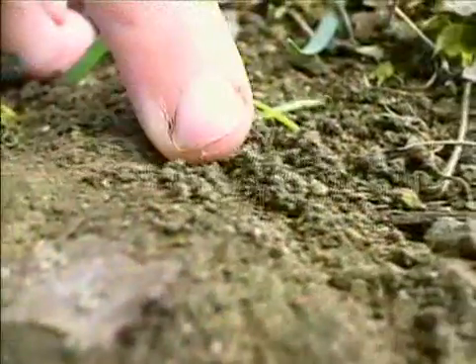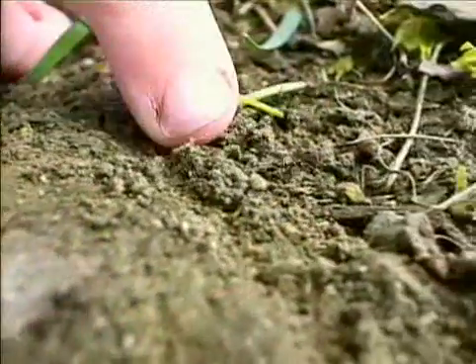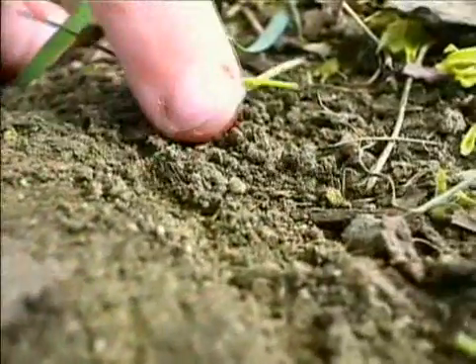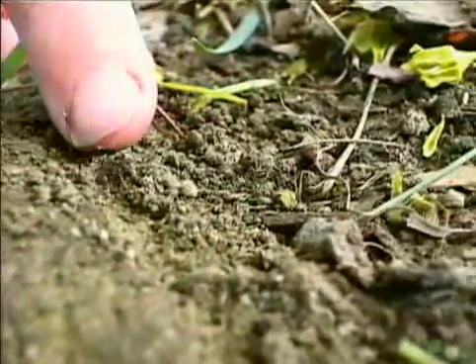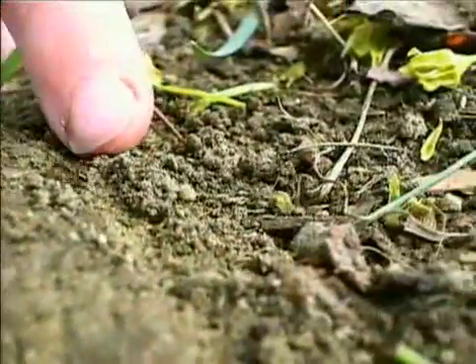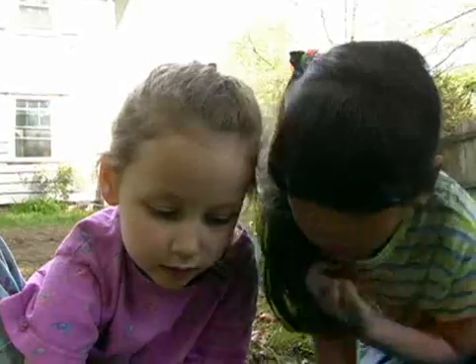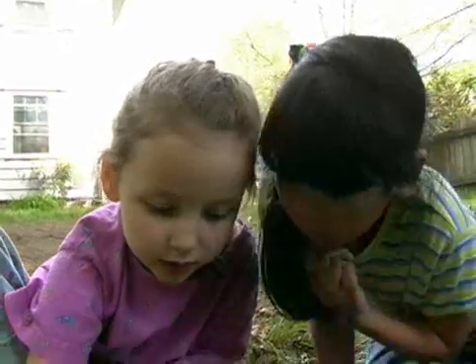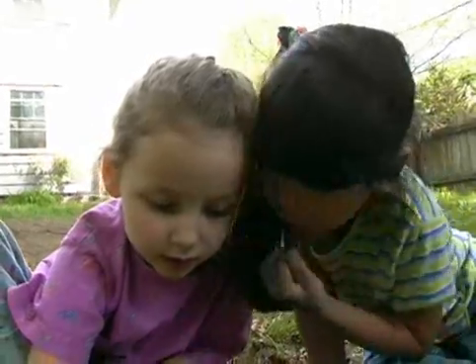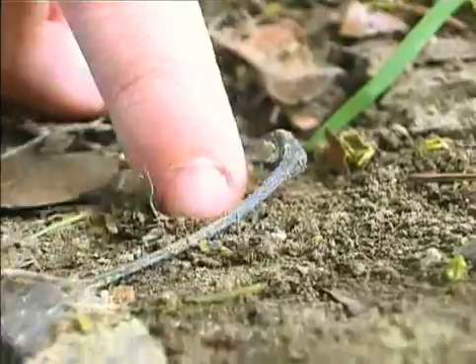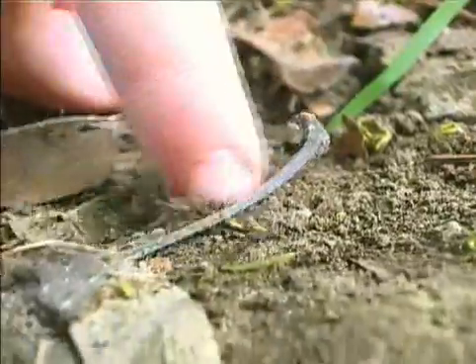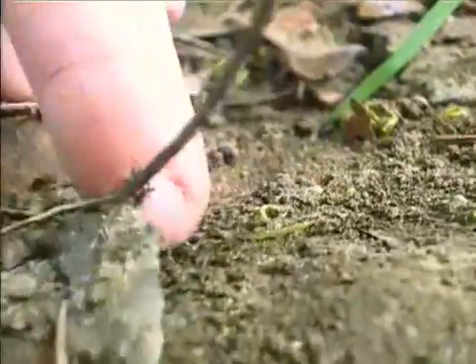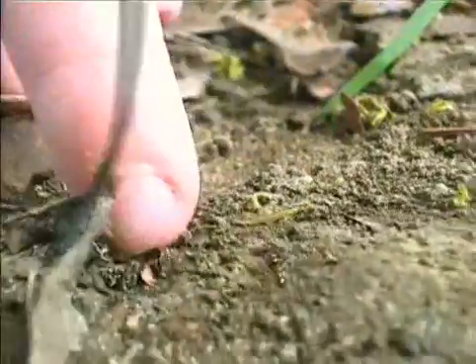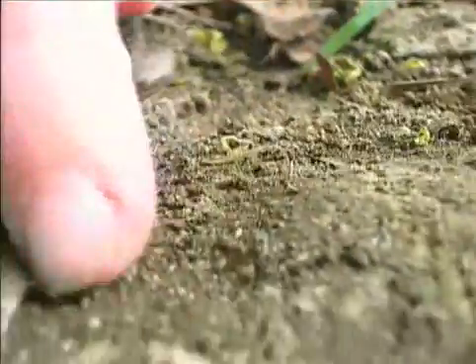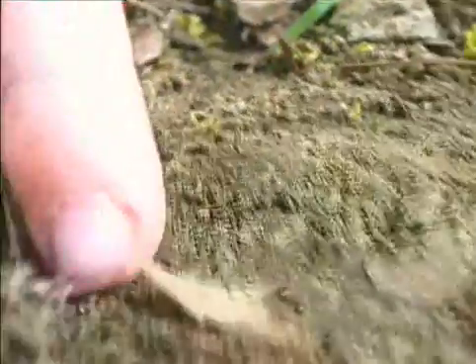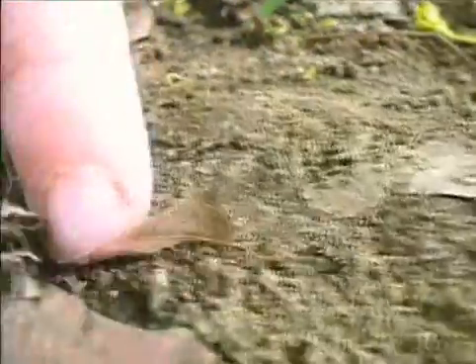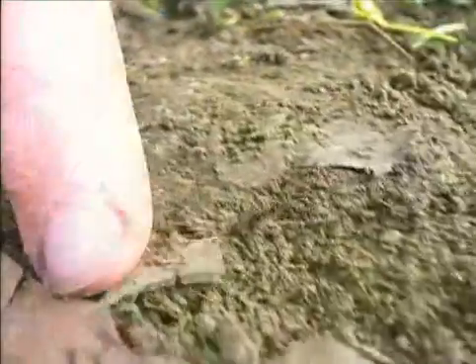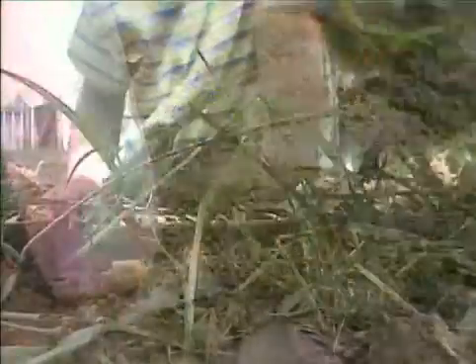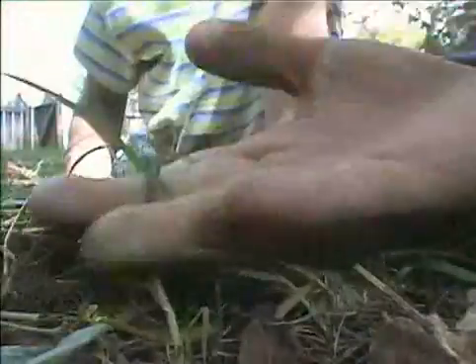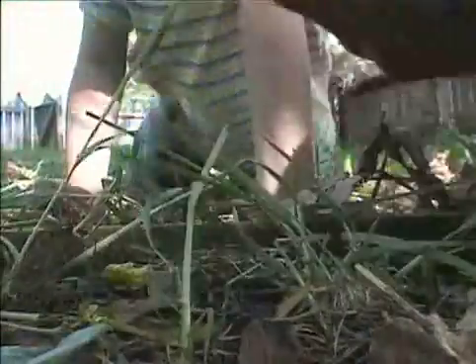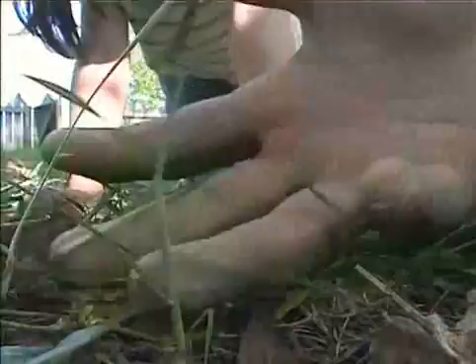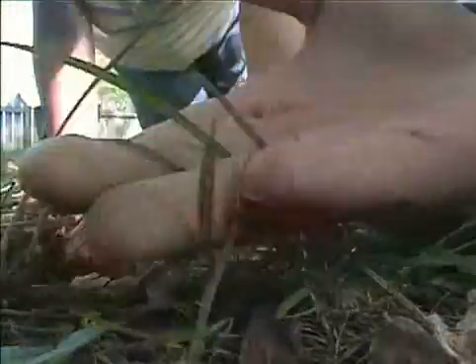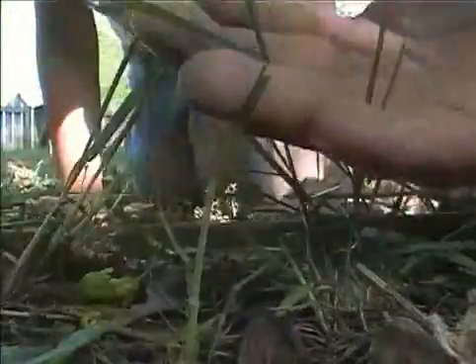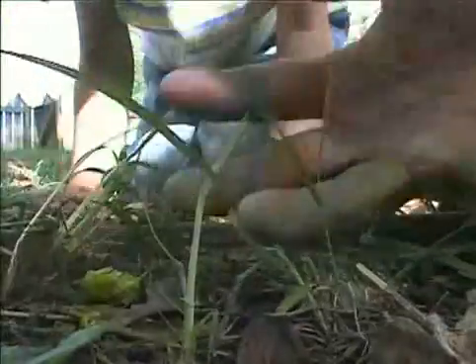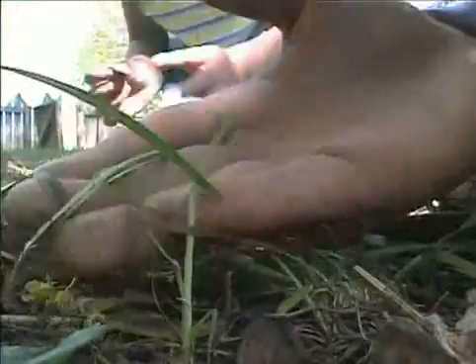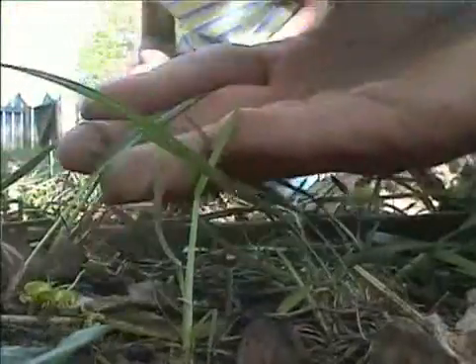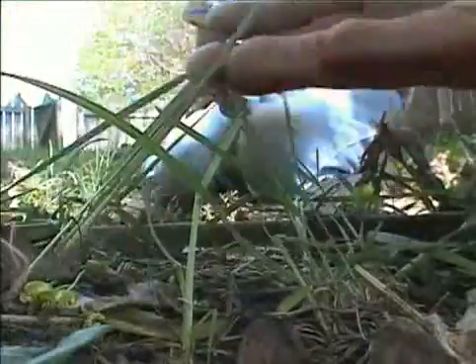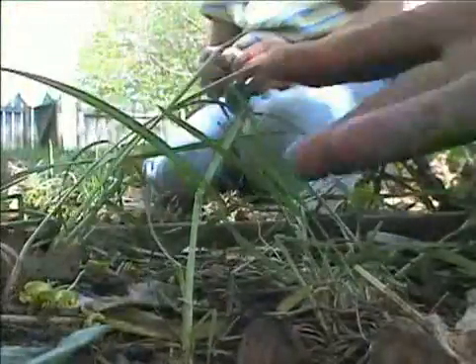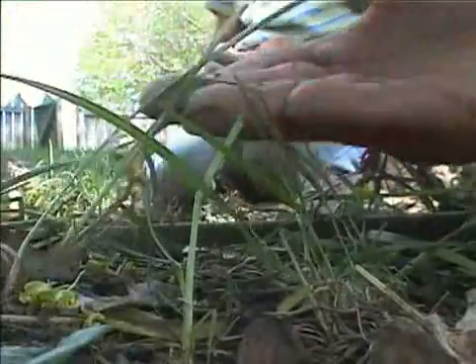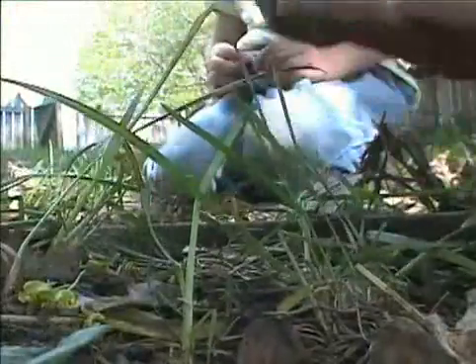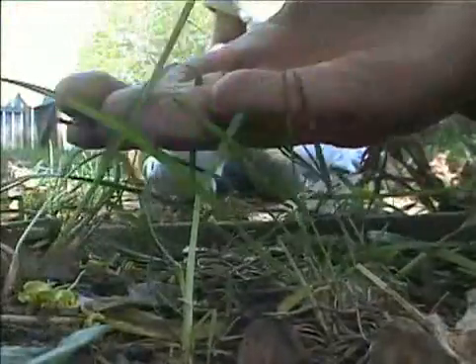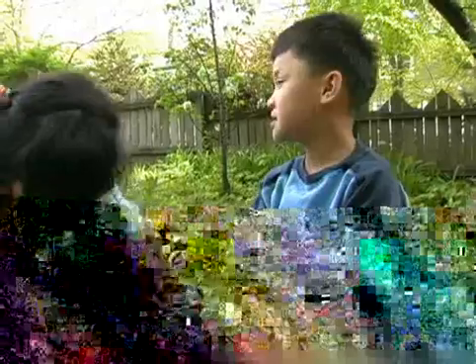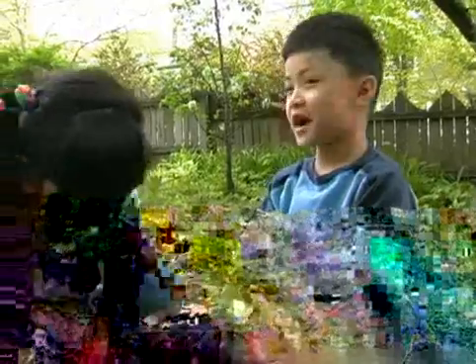I found an ant, but it keeps crawling. I found some grass. It feels kind of soft and skinny. There's thousands of grass.